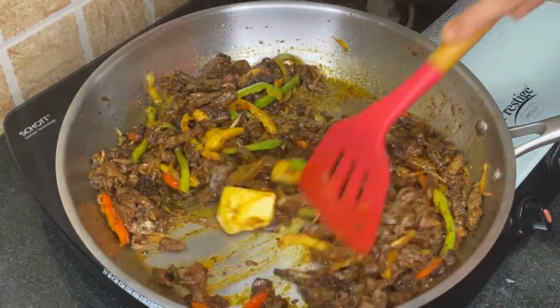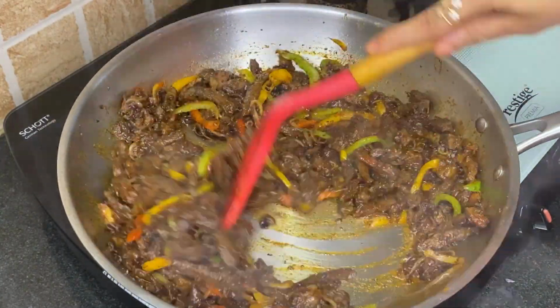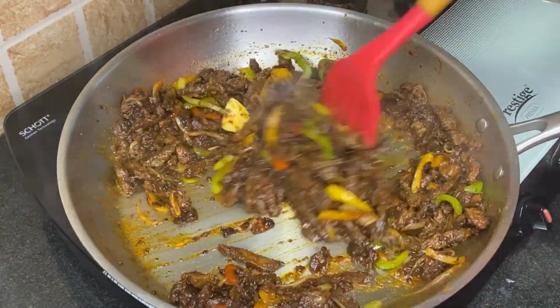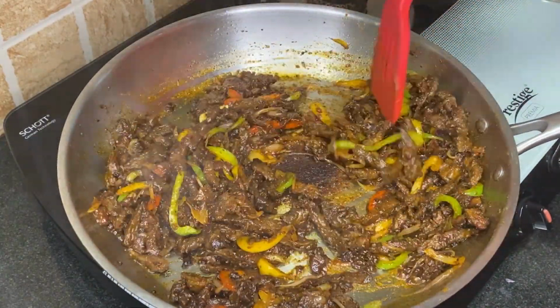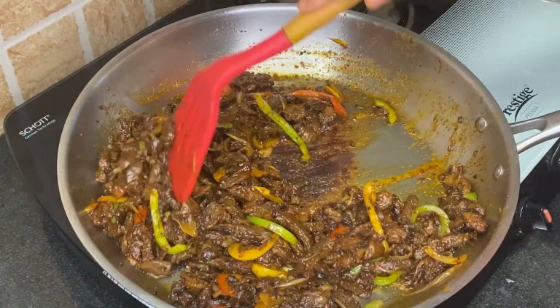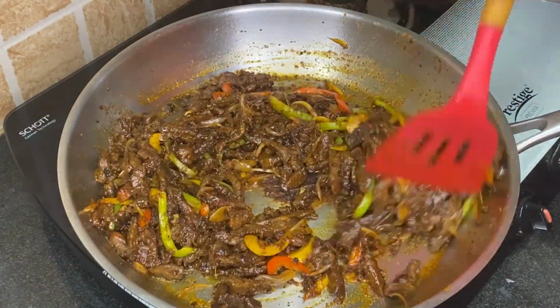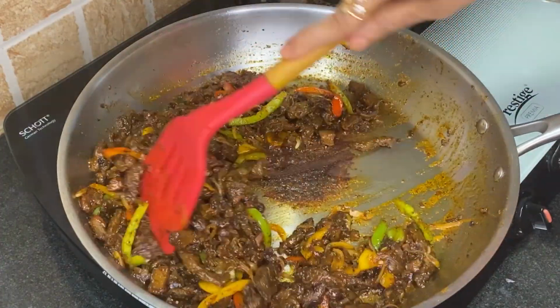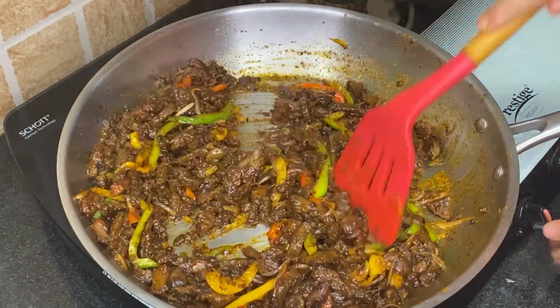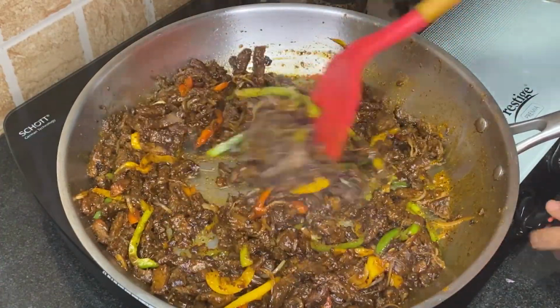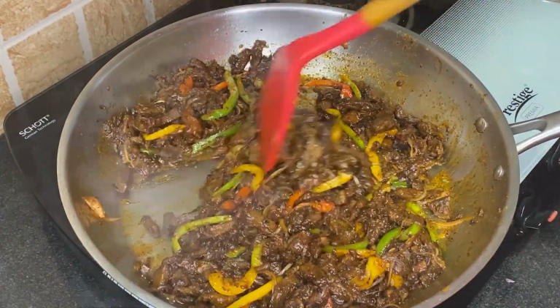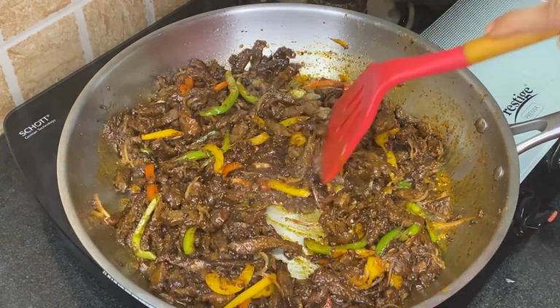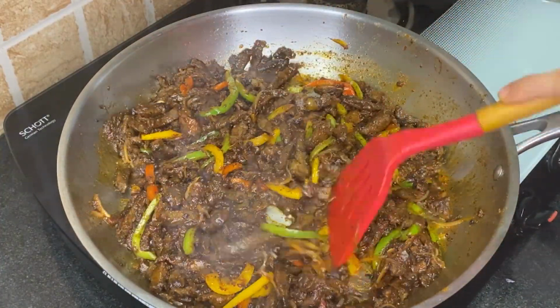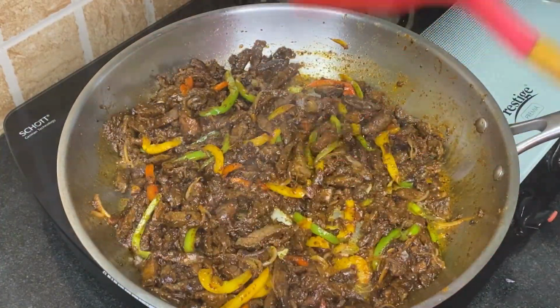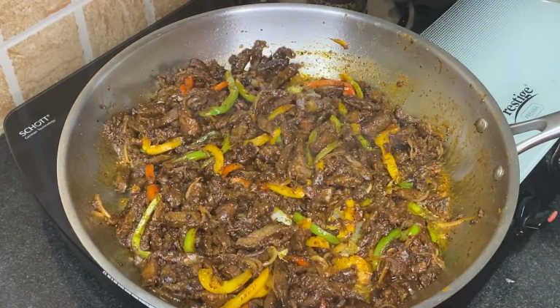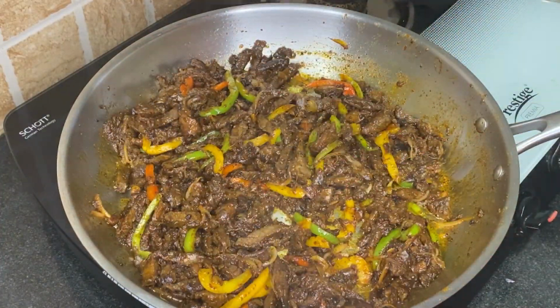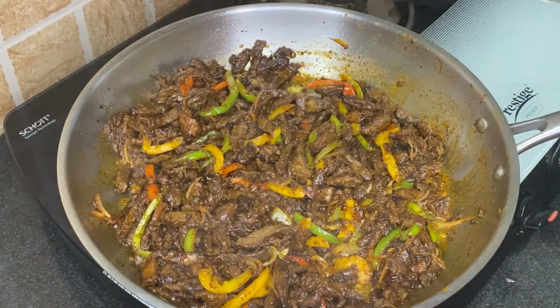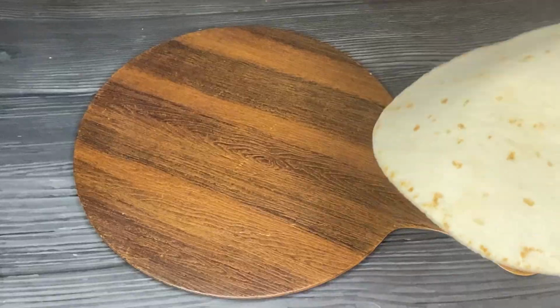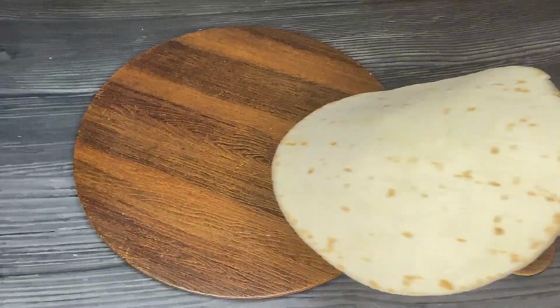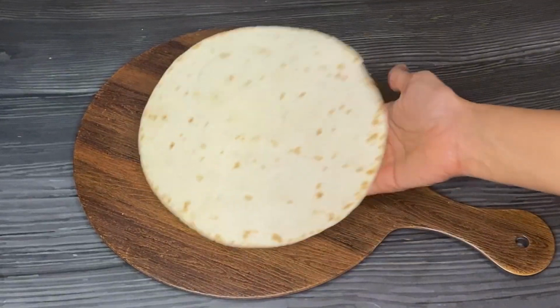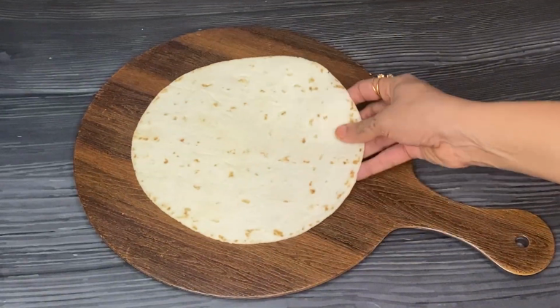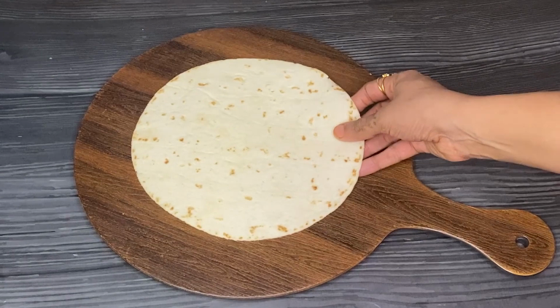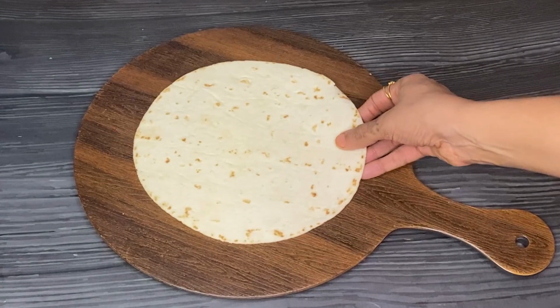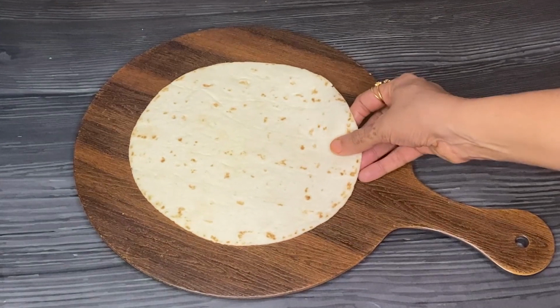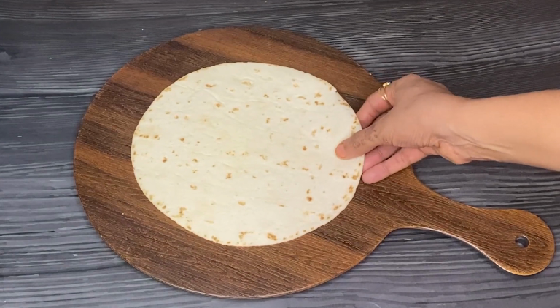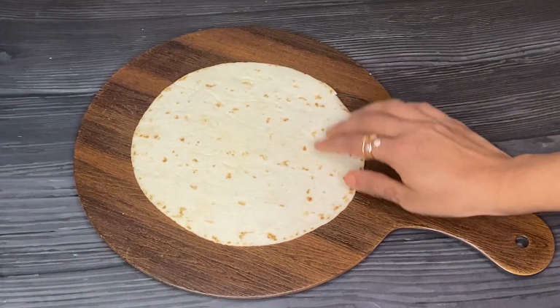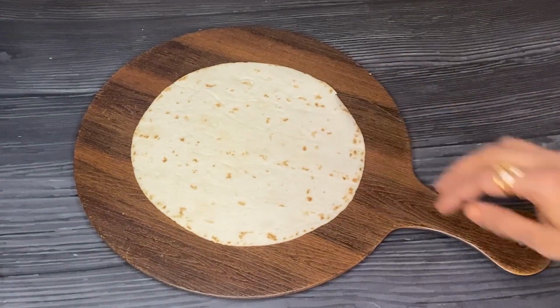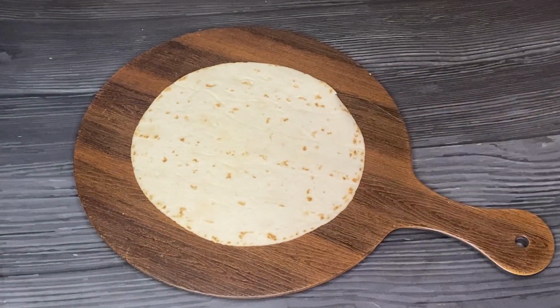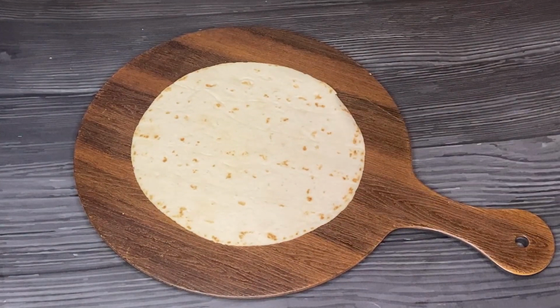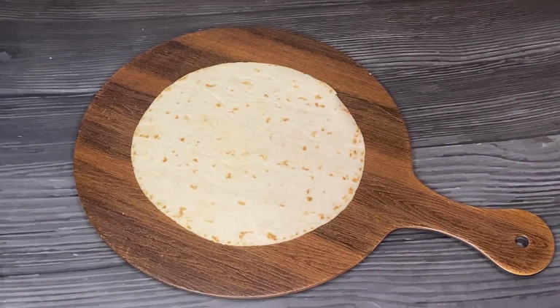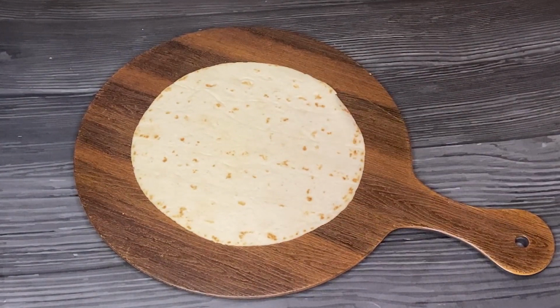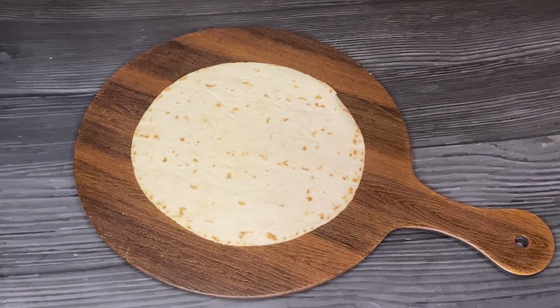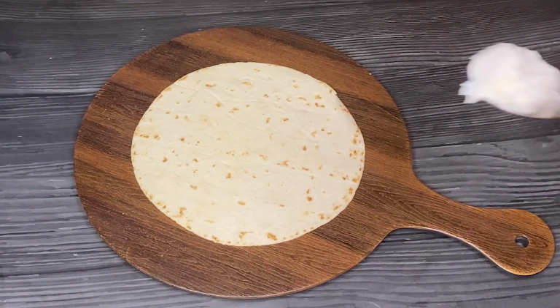Roast this for 5 more minutes. Now I am going to add 1 tbsp butter and roast for 5 more minutes, then set aside.